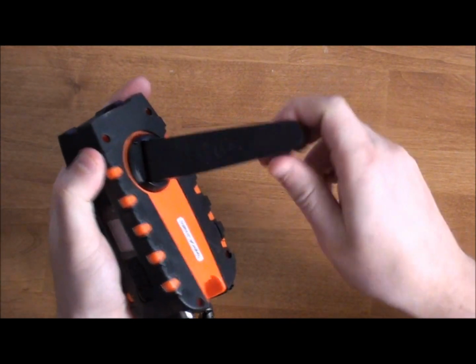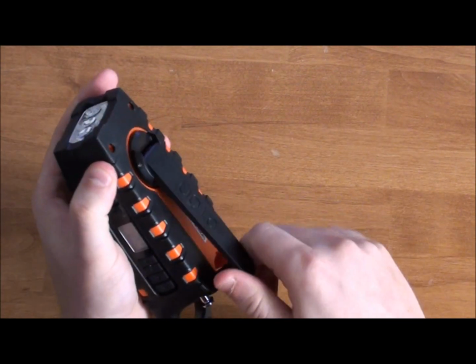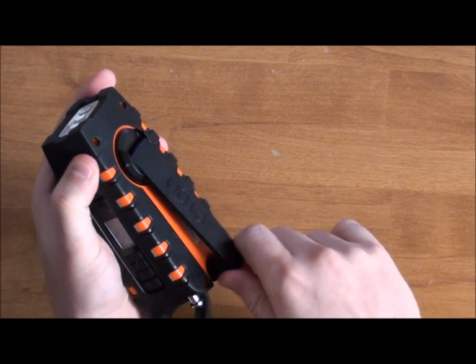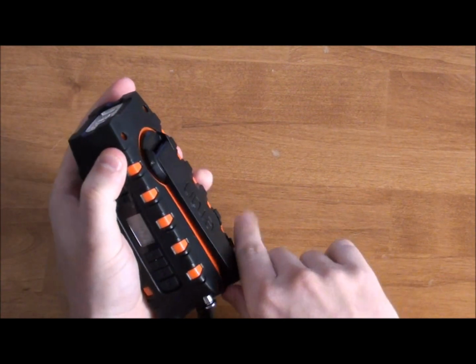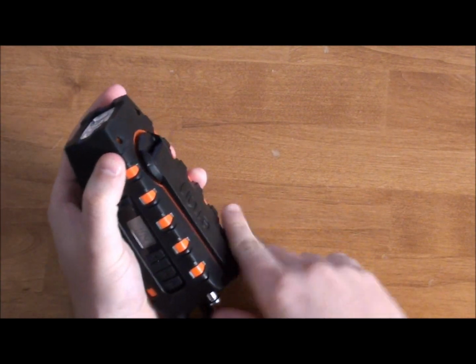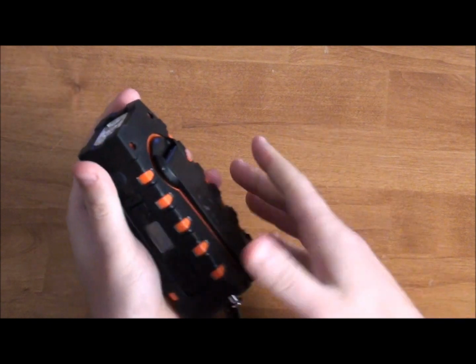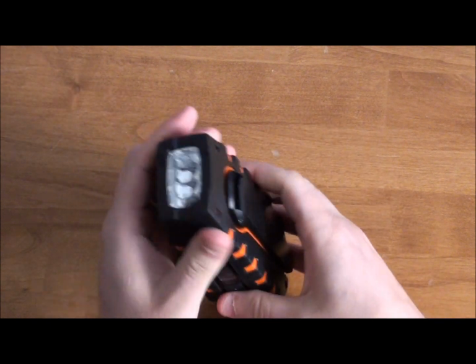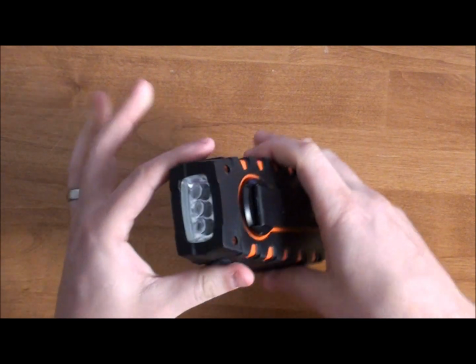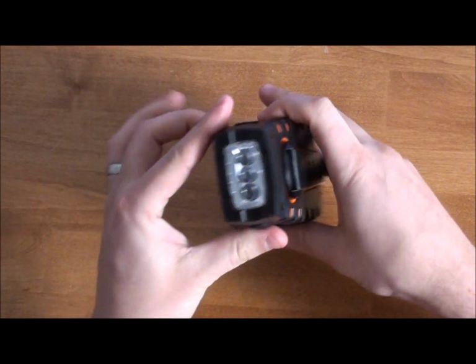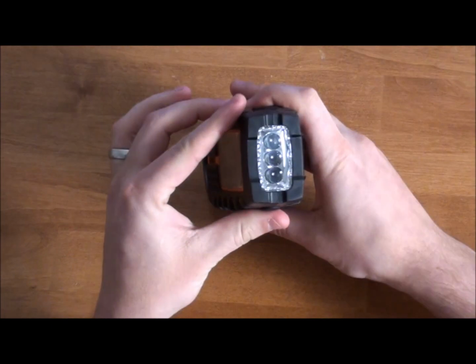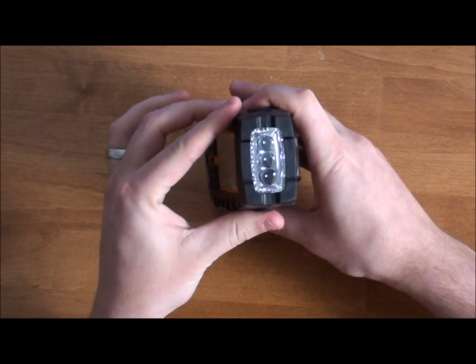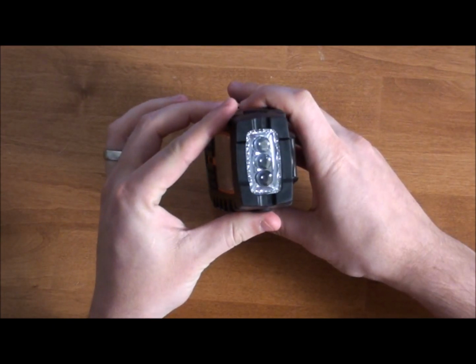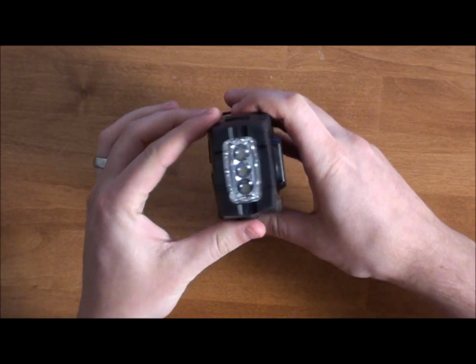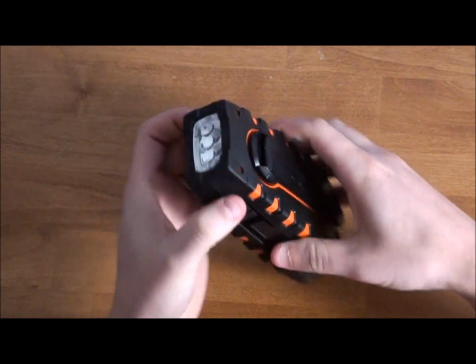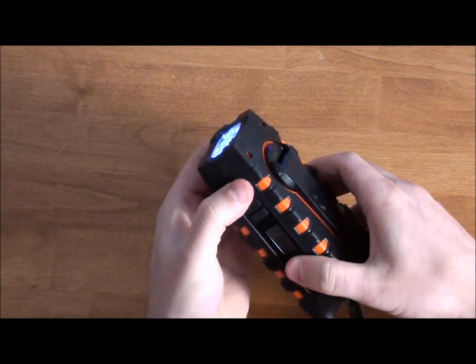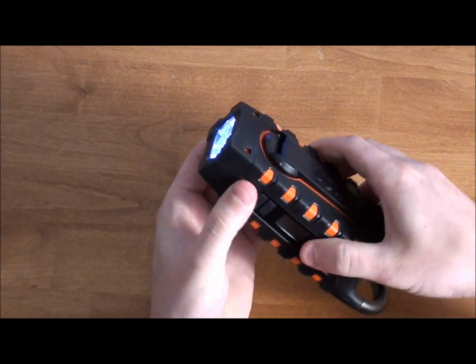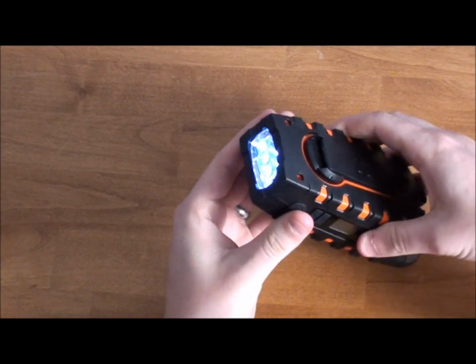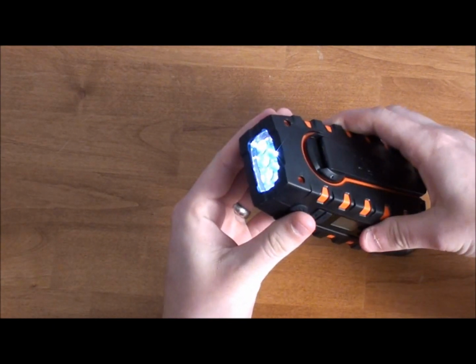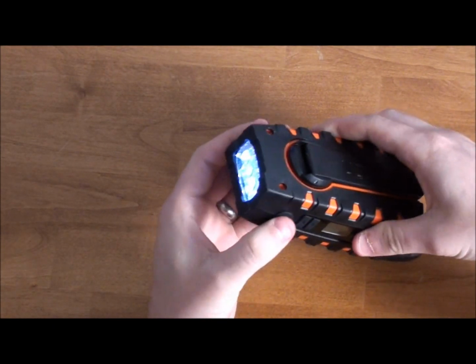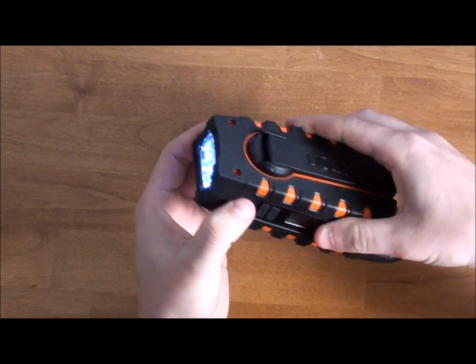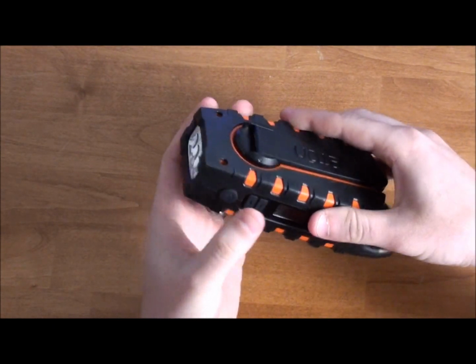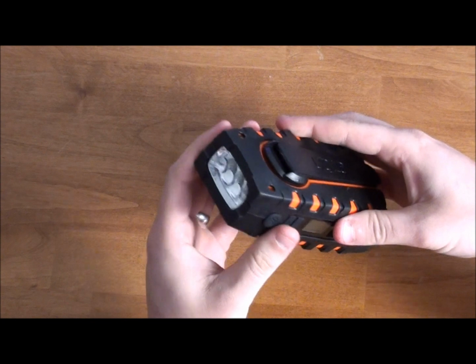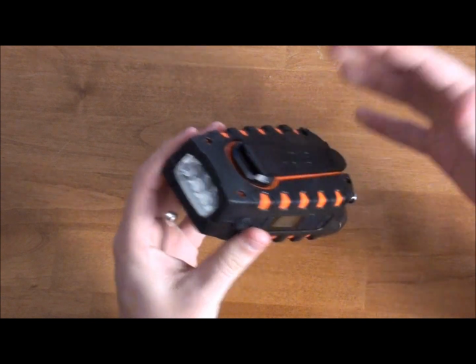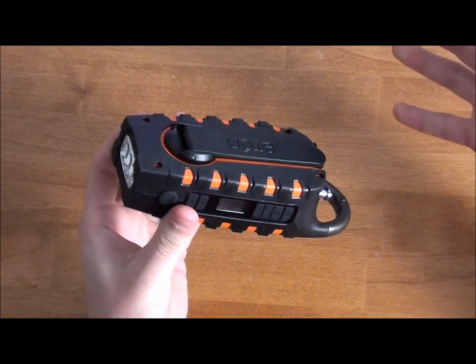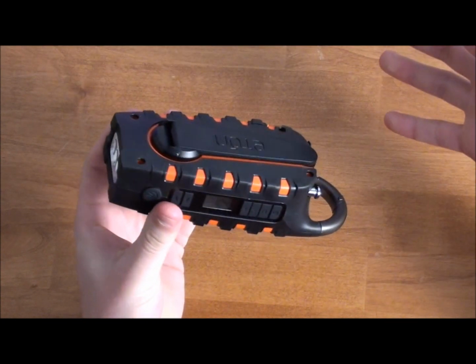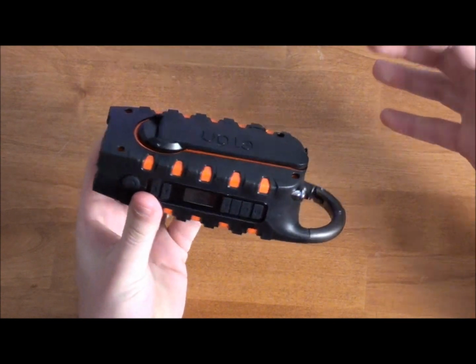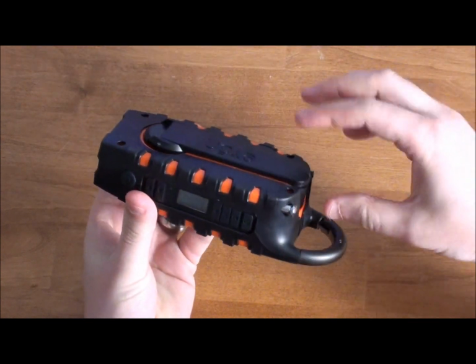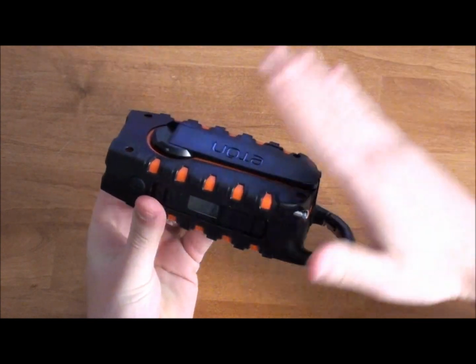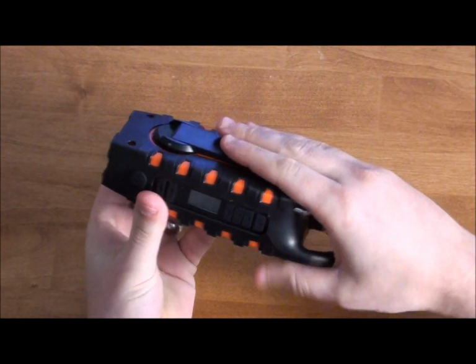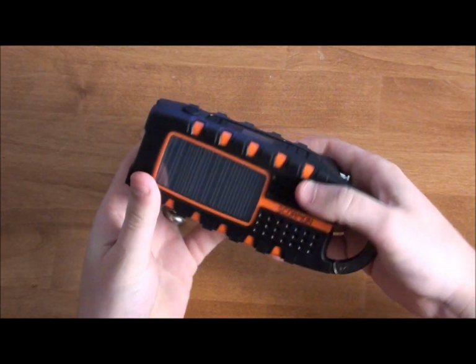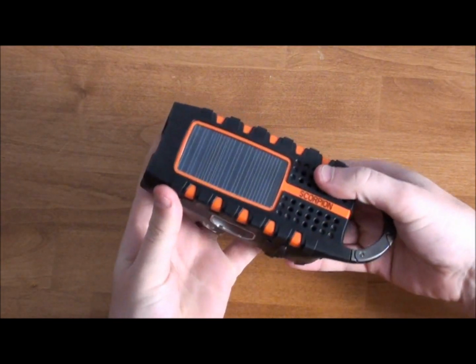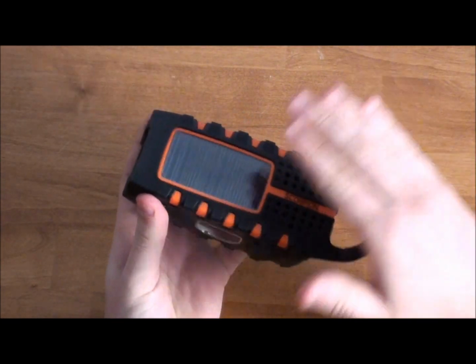Another really cool feature is that it also has an LED flashlight. You'll always have power for it because you've got a hand crank or solar.